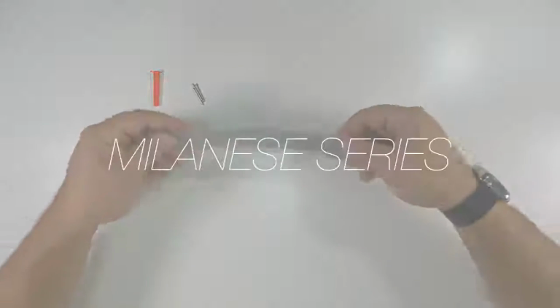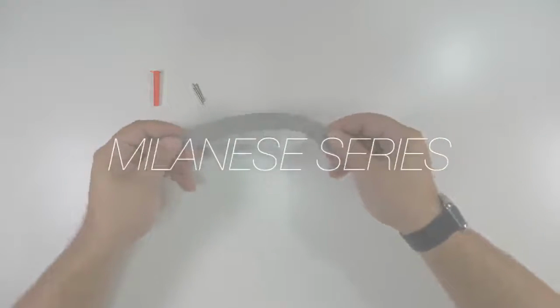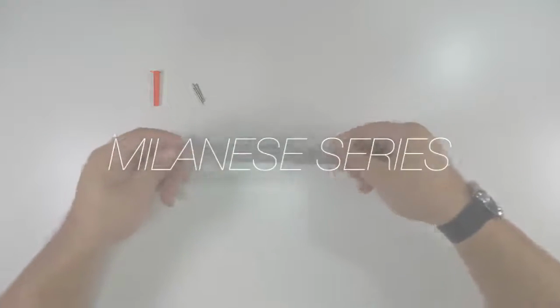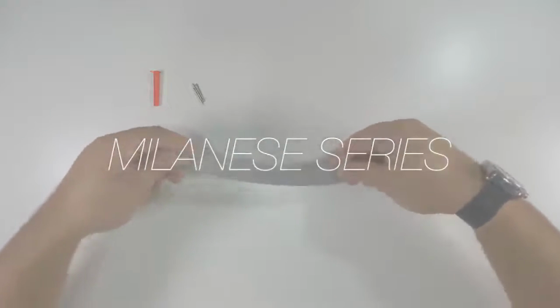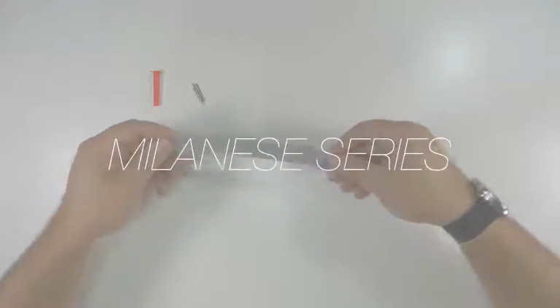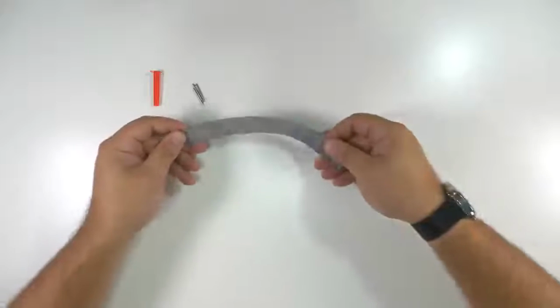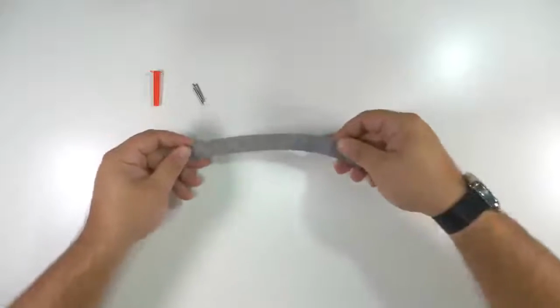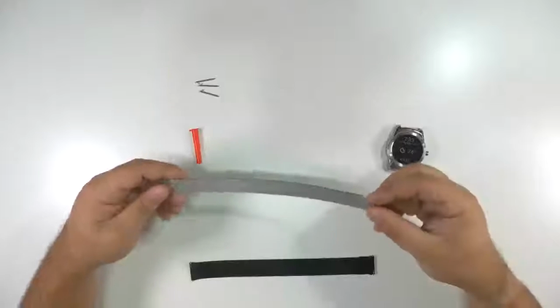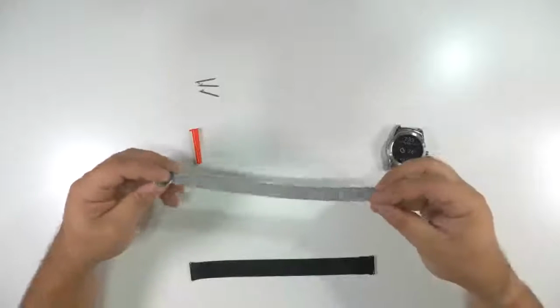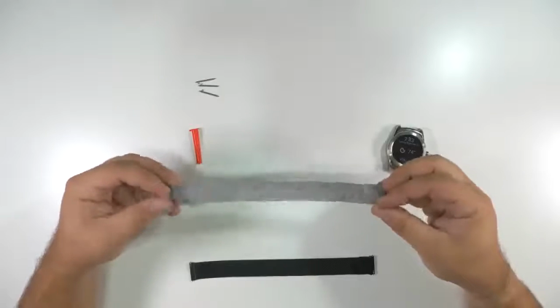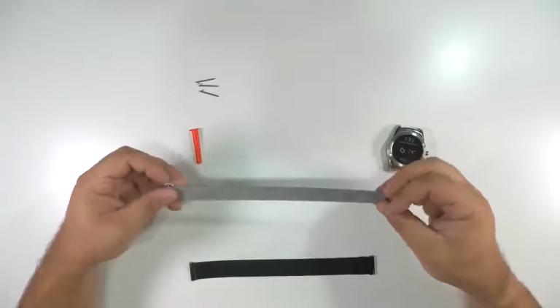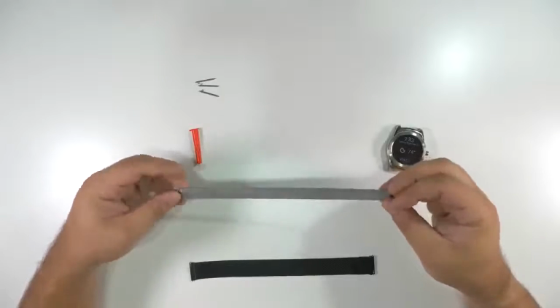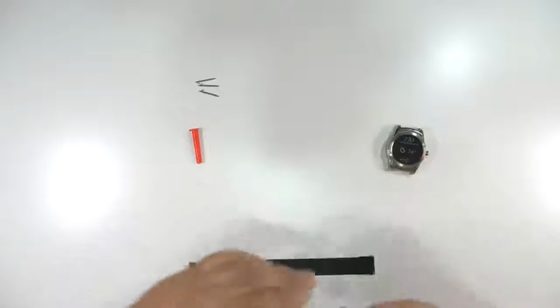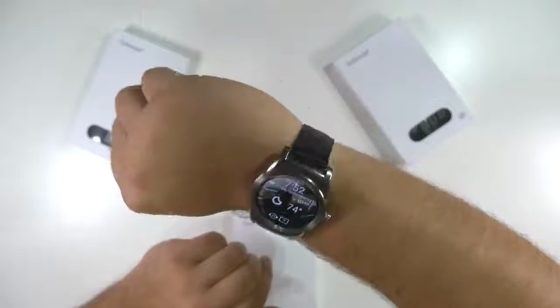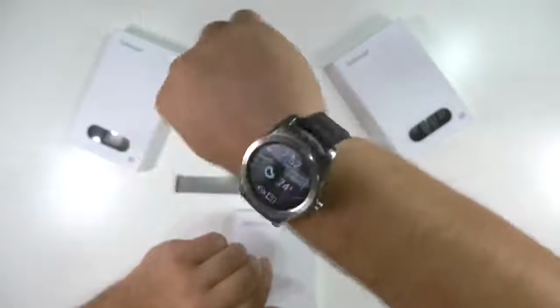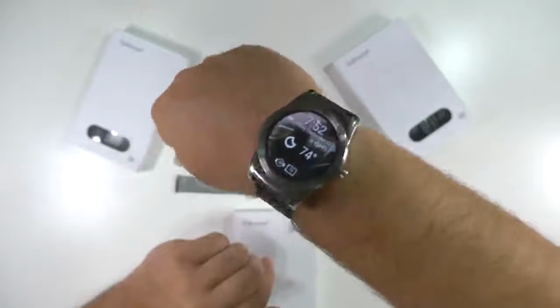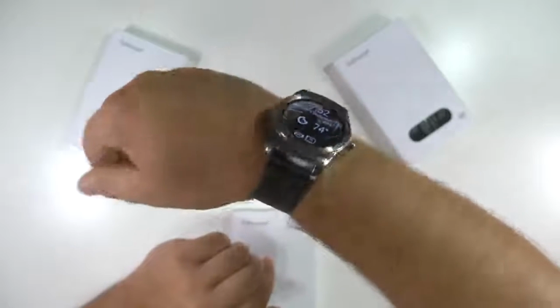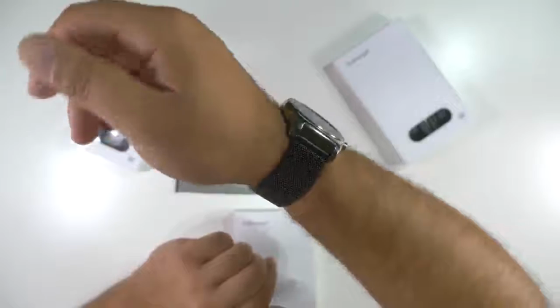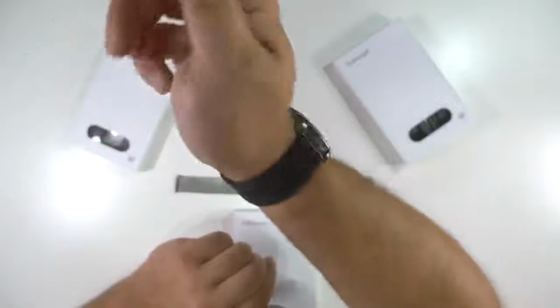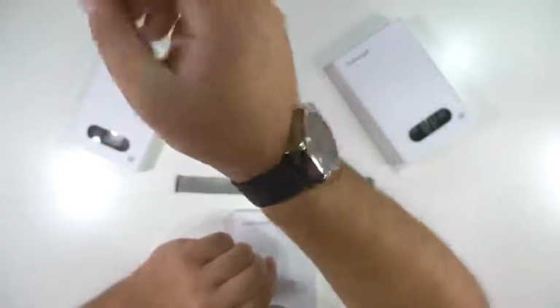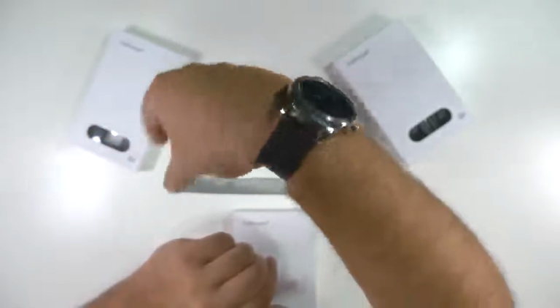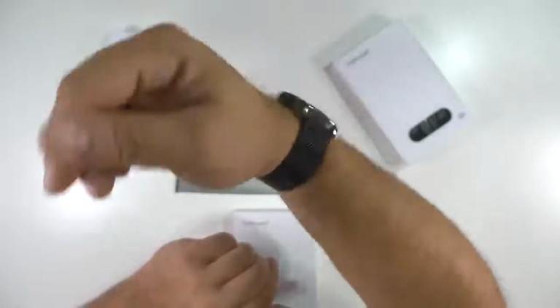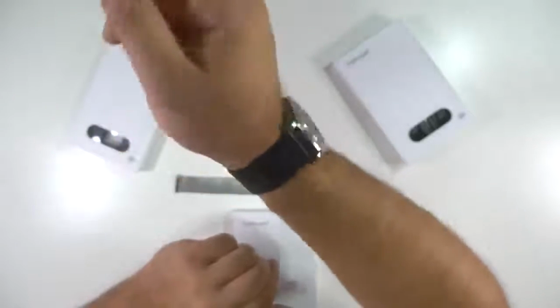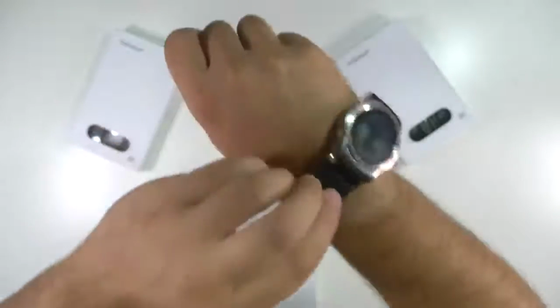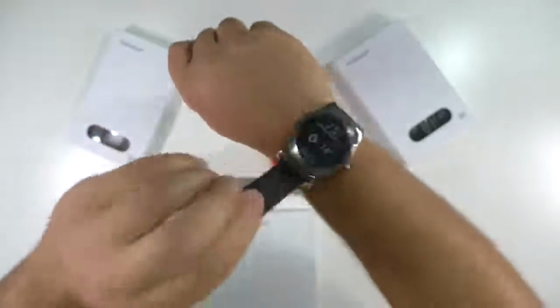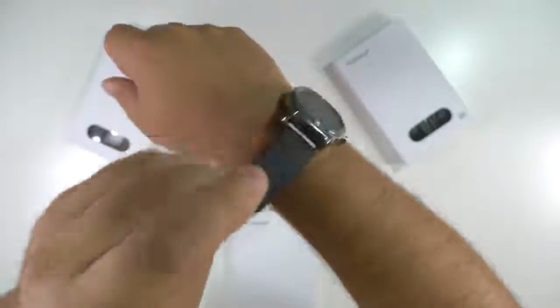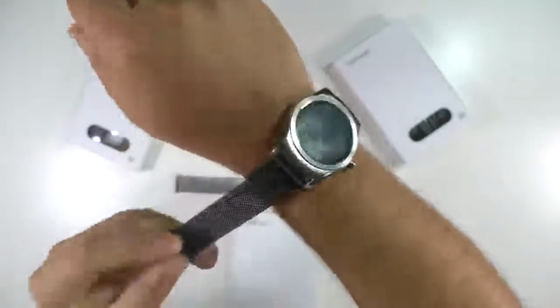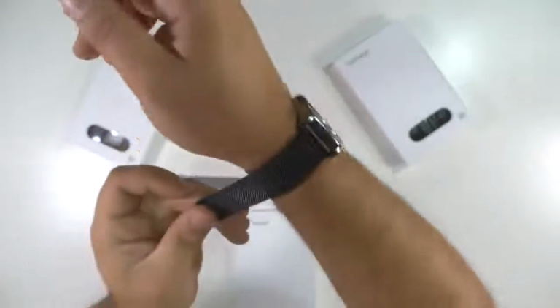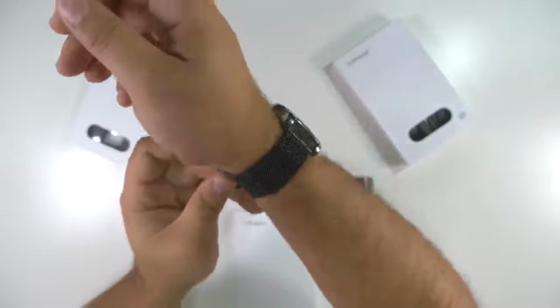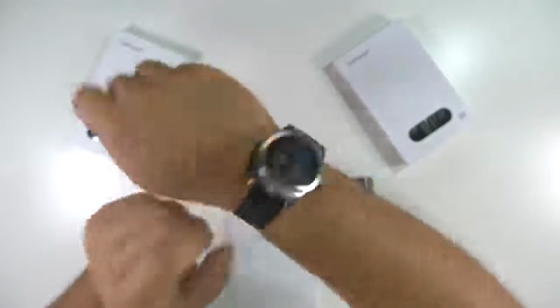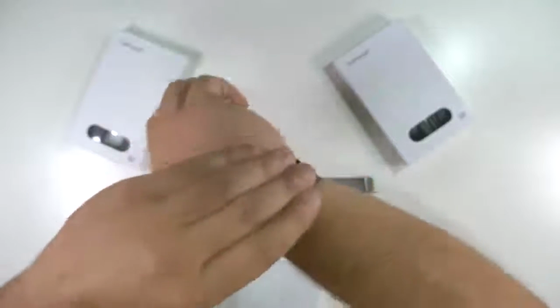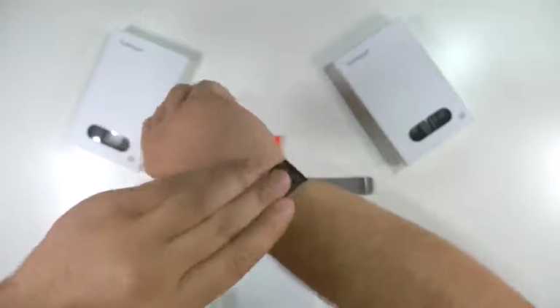I first experienced this on my Skagen watch and fell in love with the feel. That mesh conforms to your wrist like no other band can. These particular bands don't use a clasp, but rather a loop and magnet method — you've probably seen this on an Apple Watch commercial.